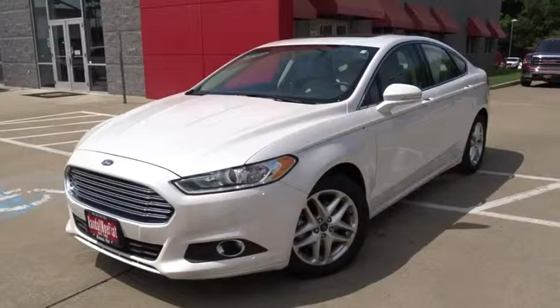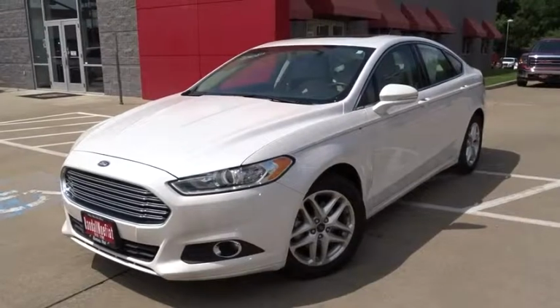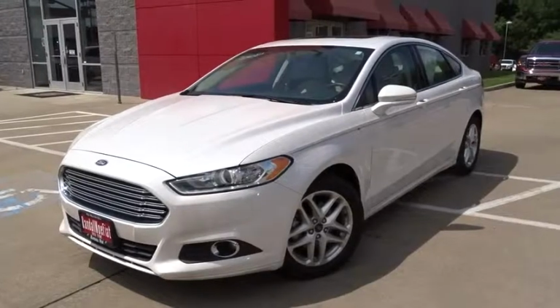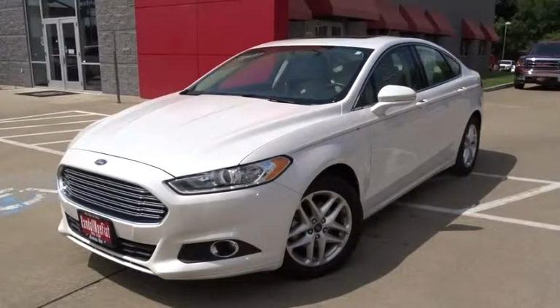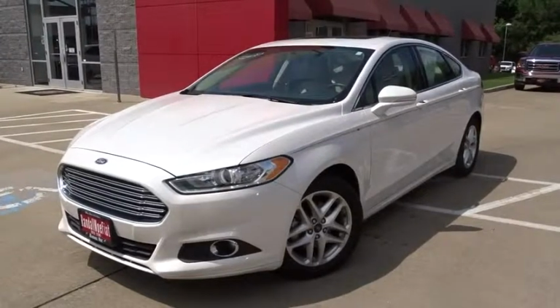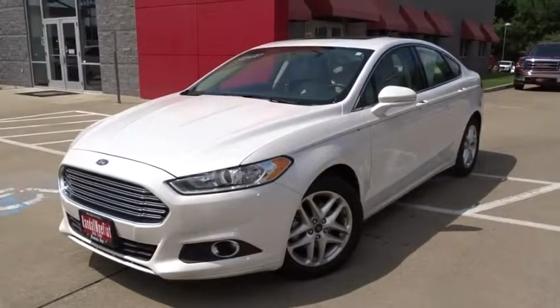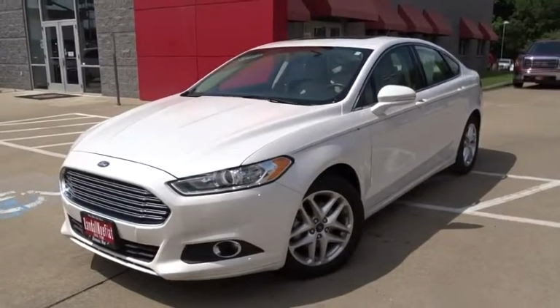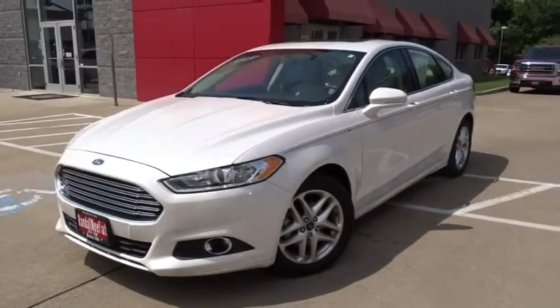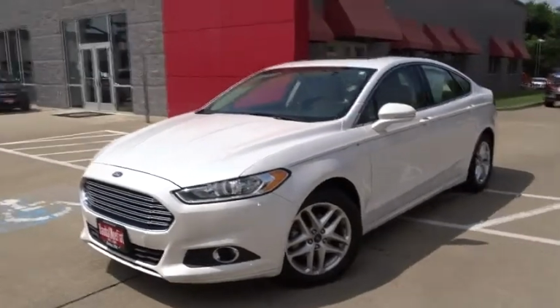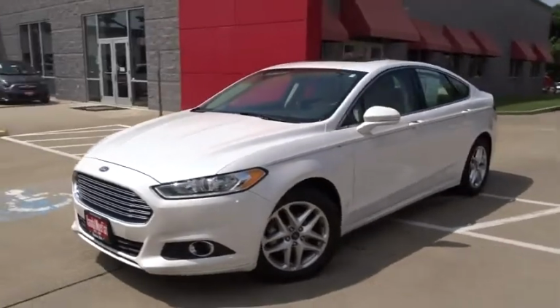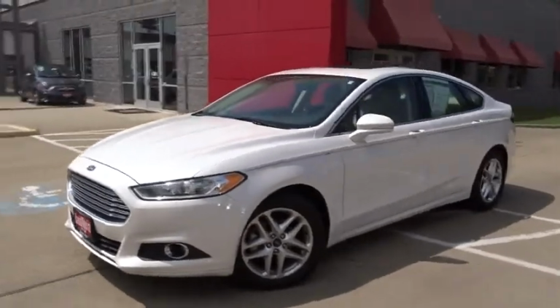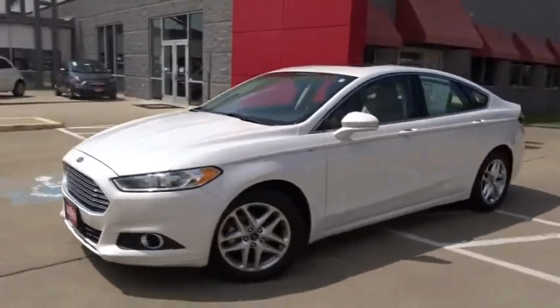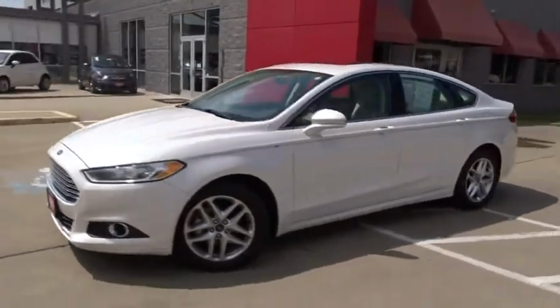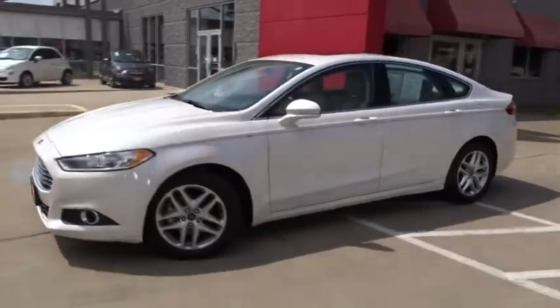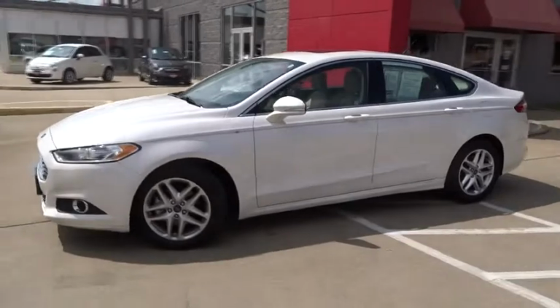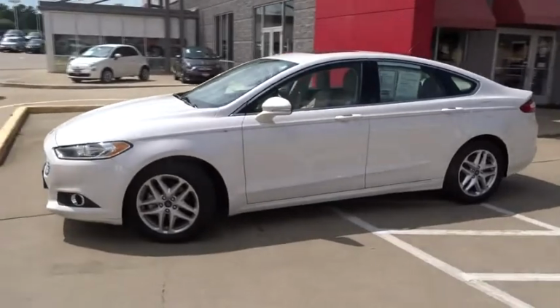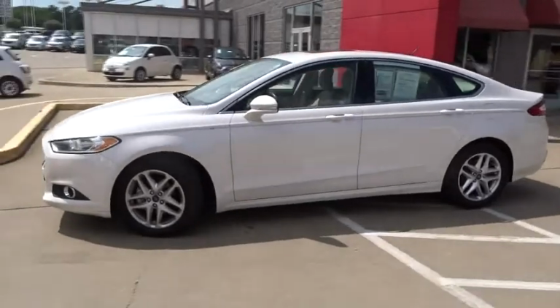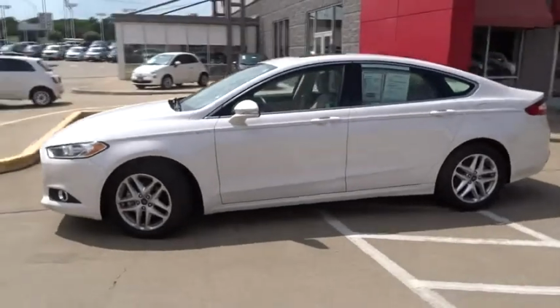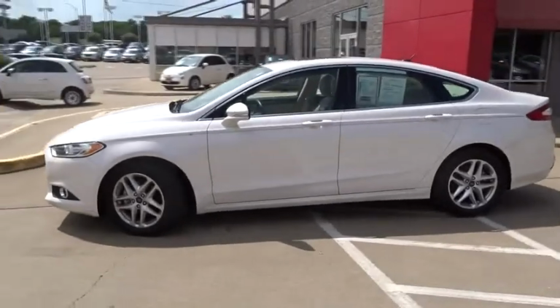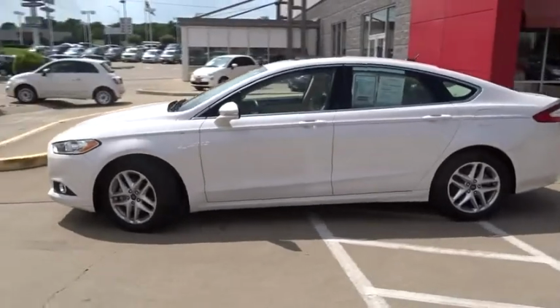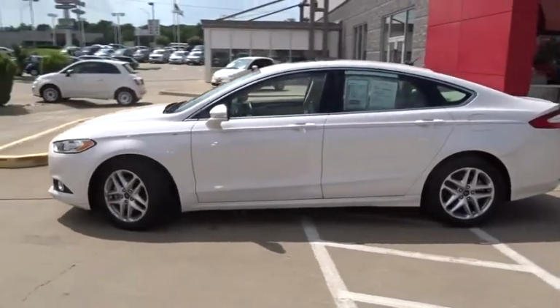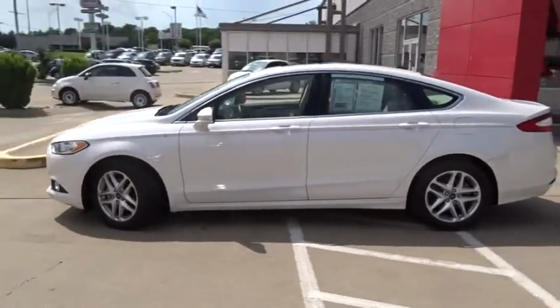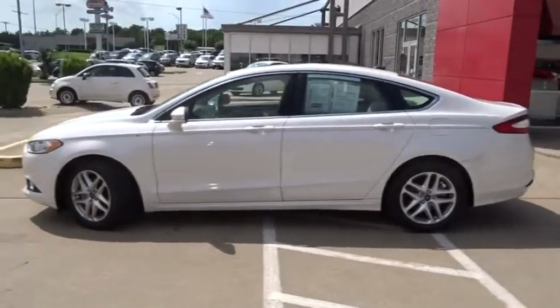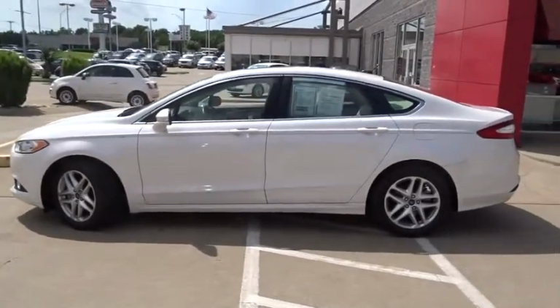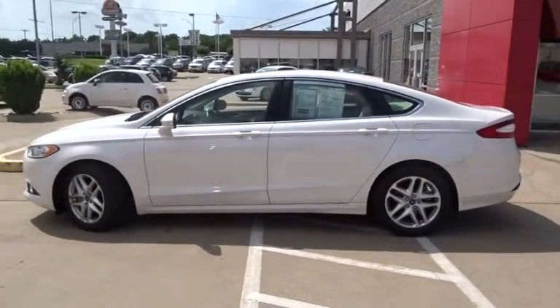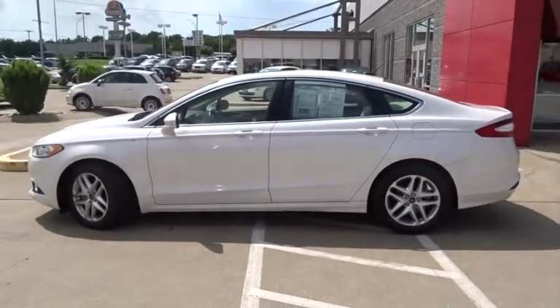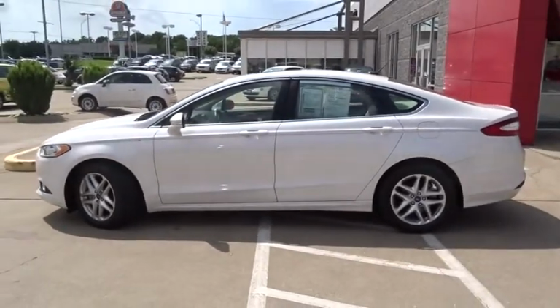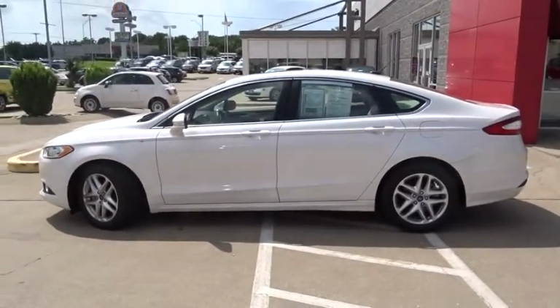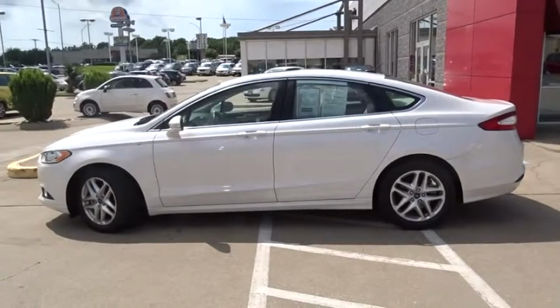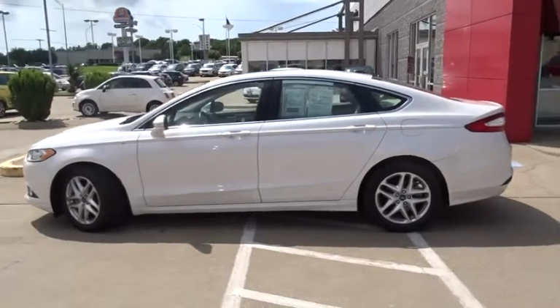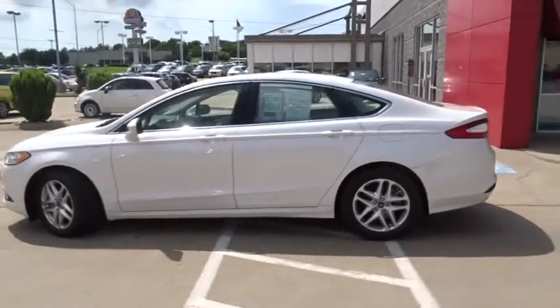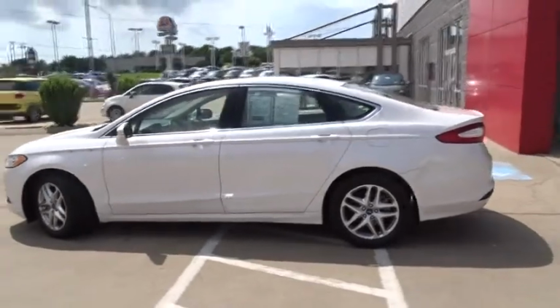The 2013 Fusion. You can have both impressive power and great economy in a Fusion, and it is priced below $25,000. This vehicle has less than 20,000 miles.